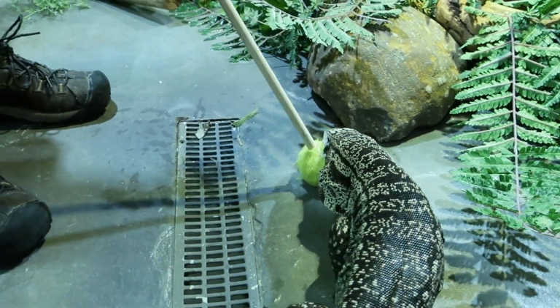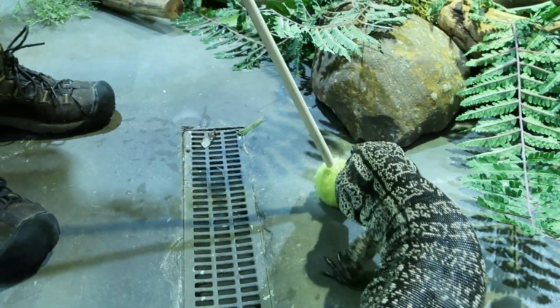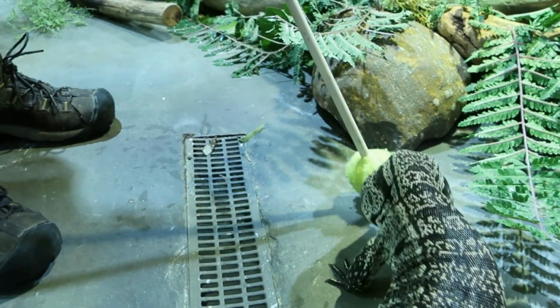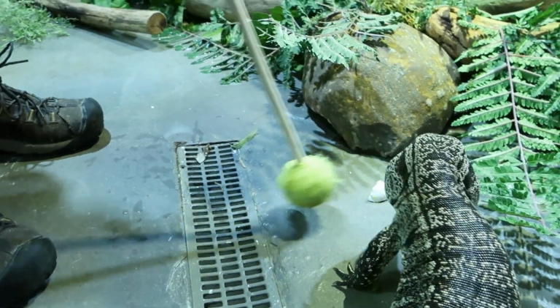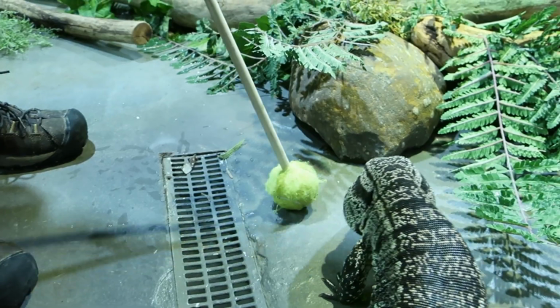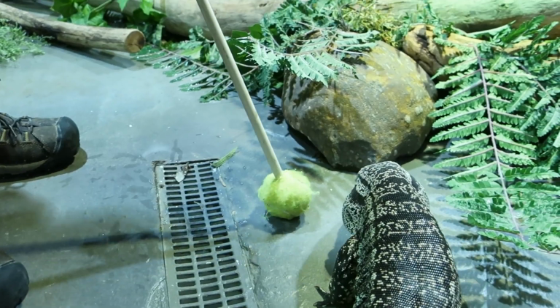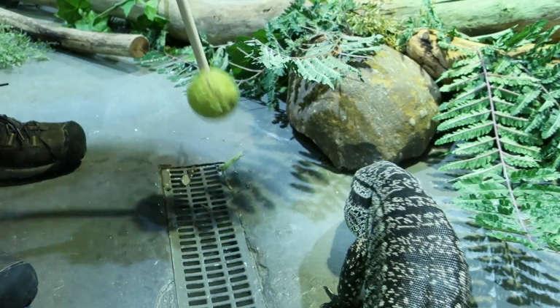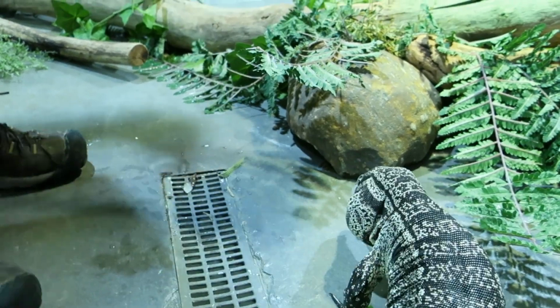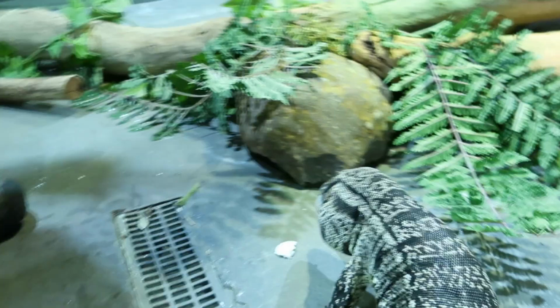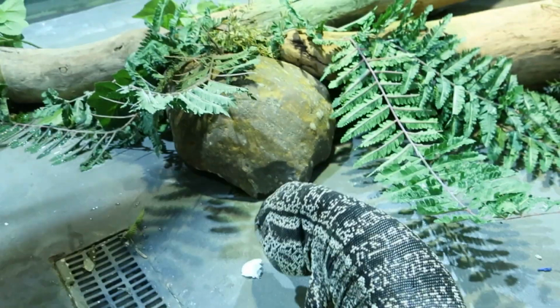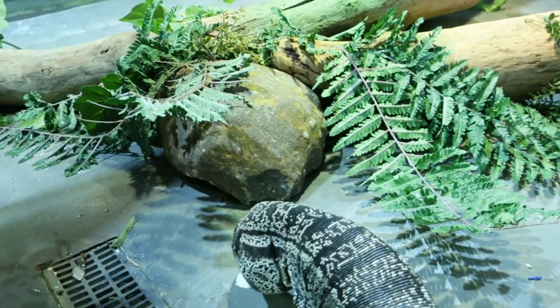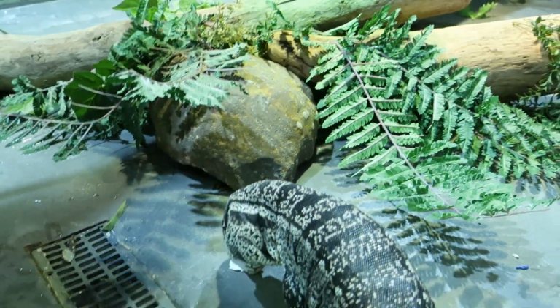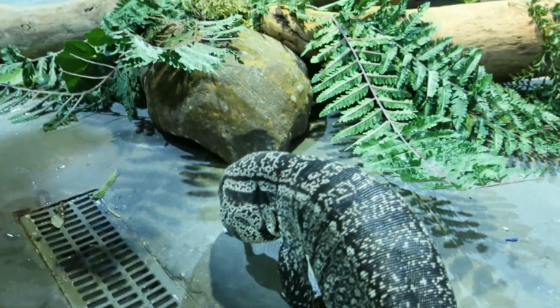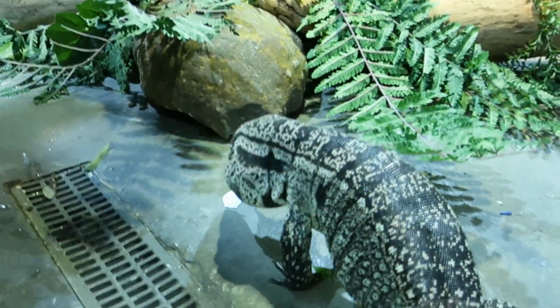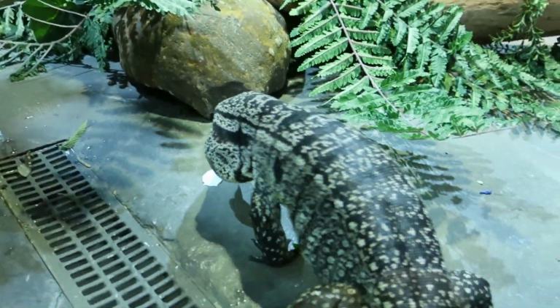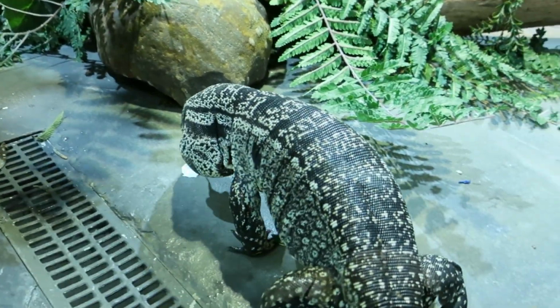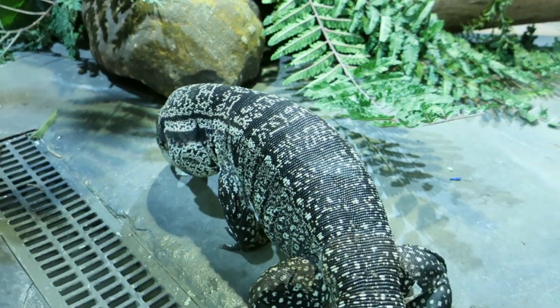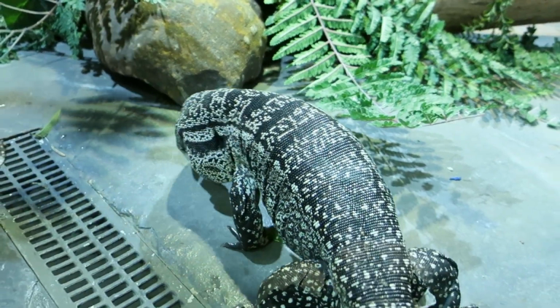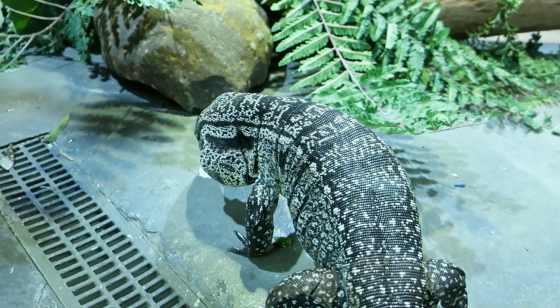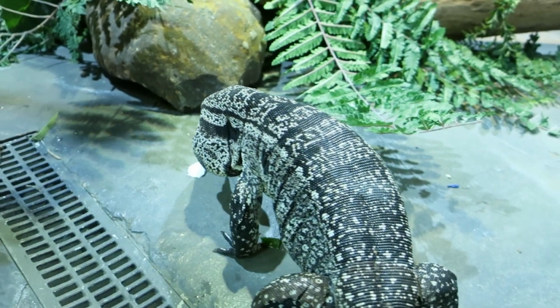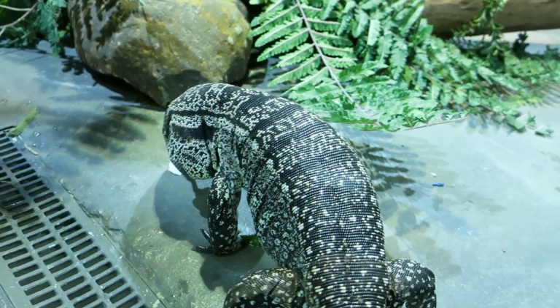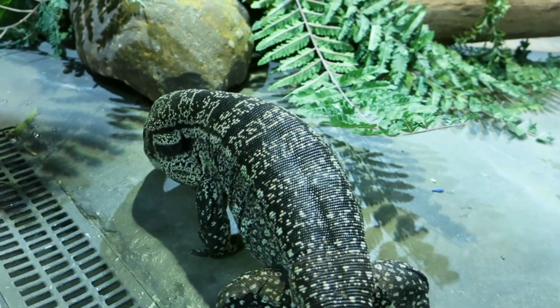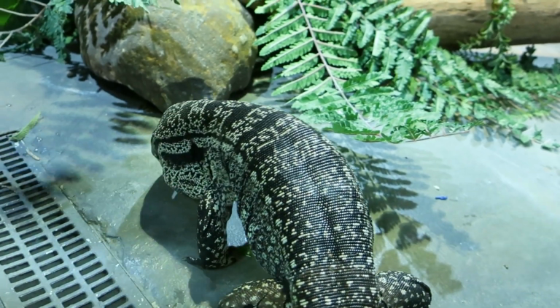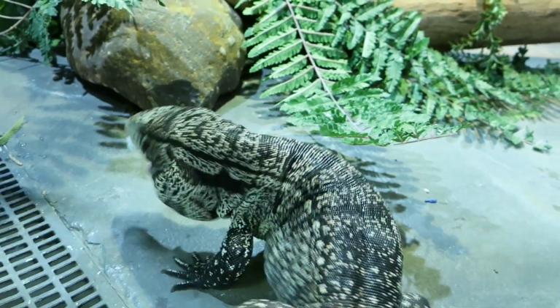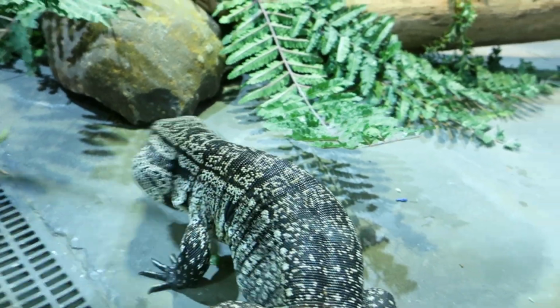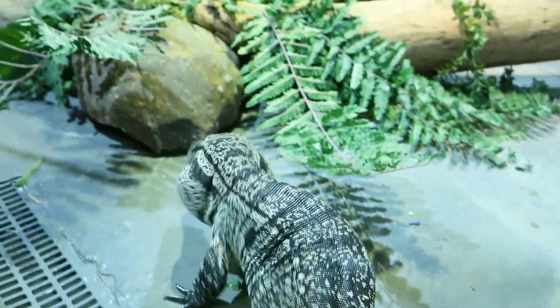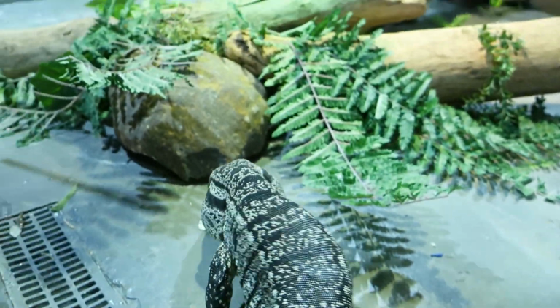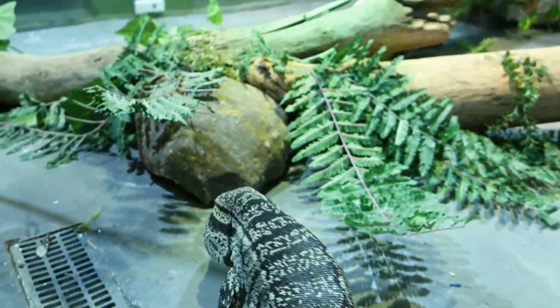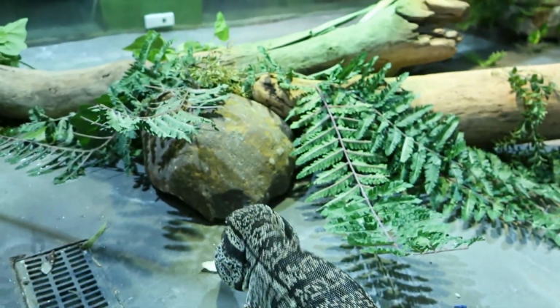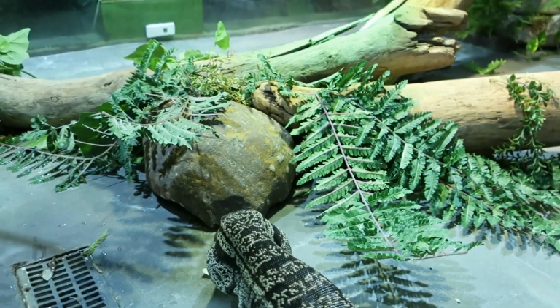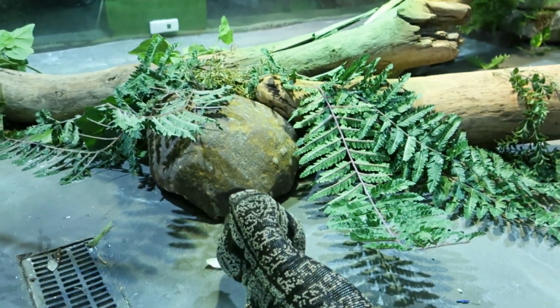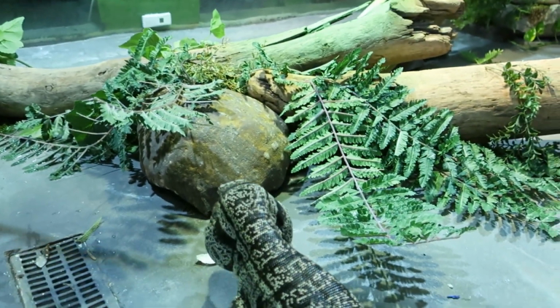He will weigh anywhere between roughly five to eight pounds as an adult, so they really have a lot of length to them more so than weight.